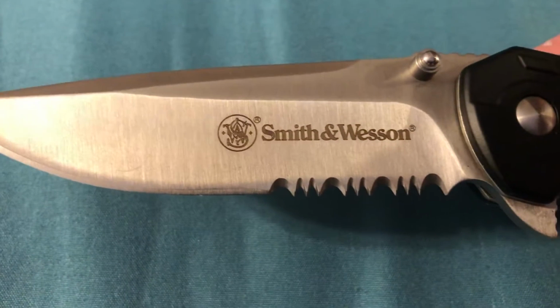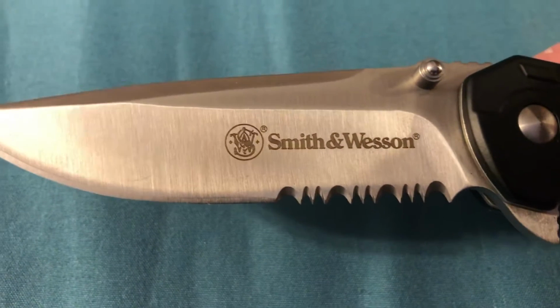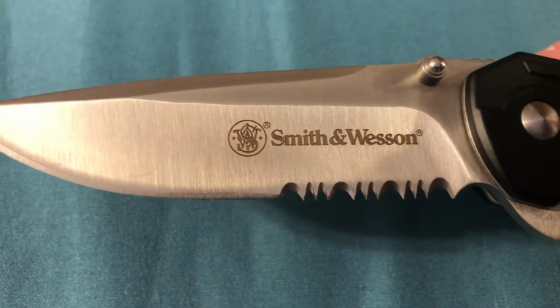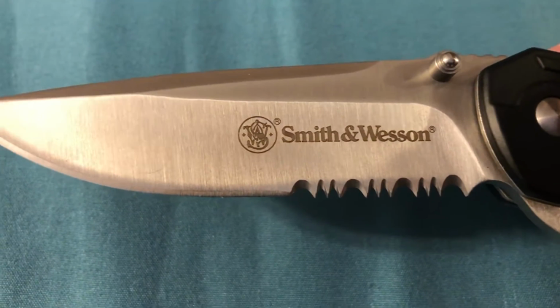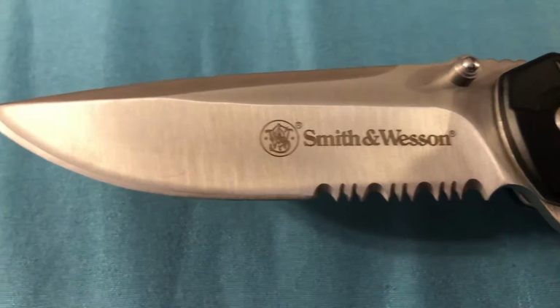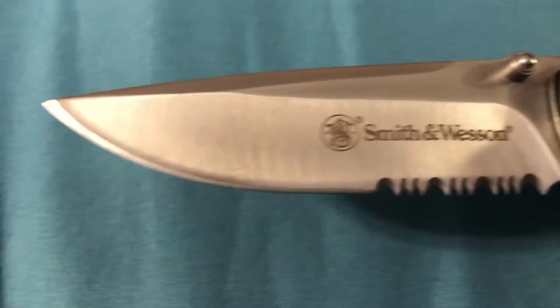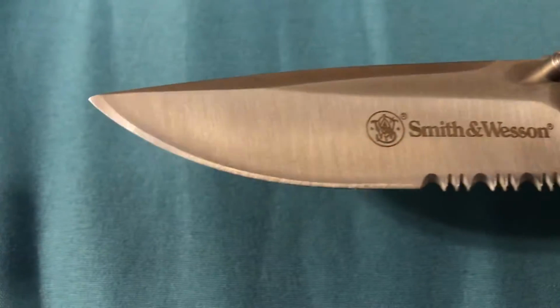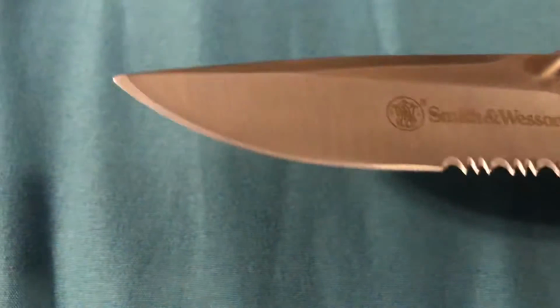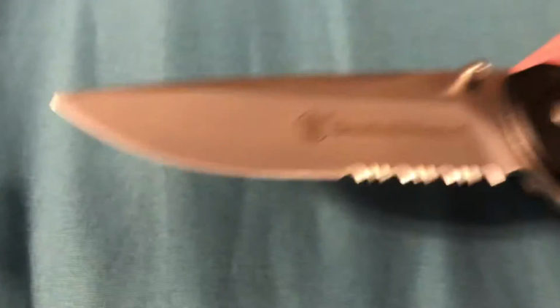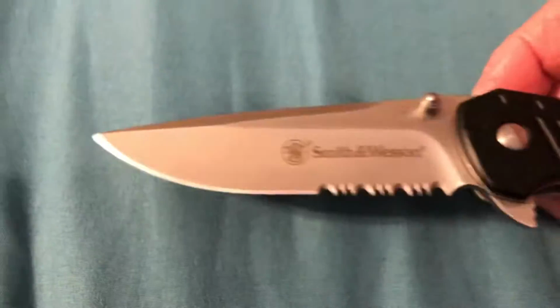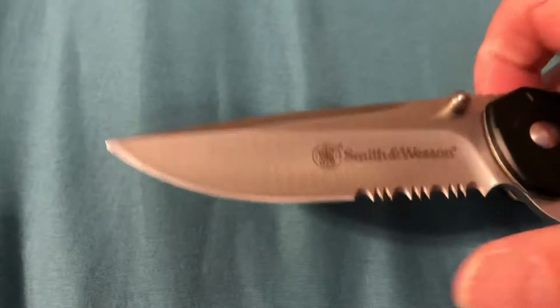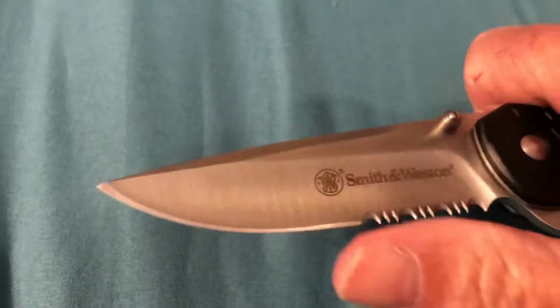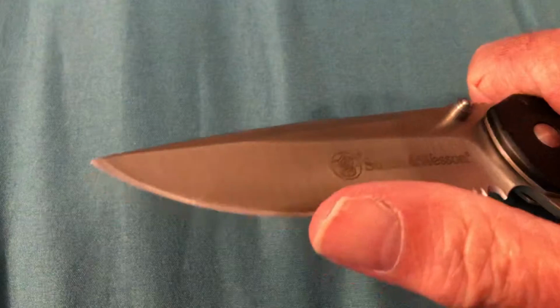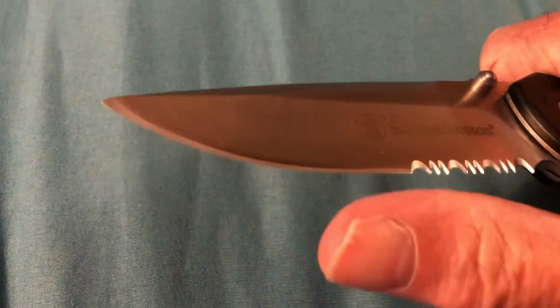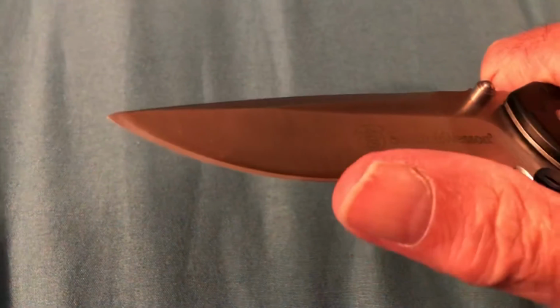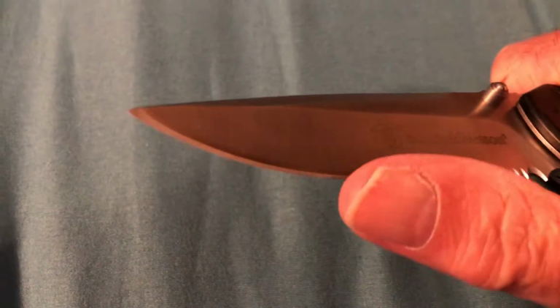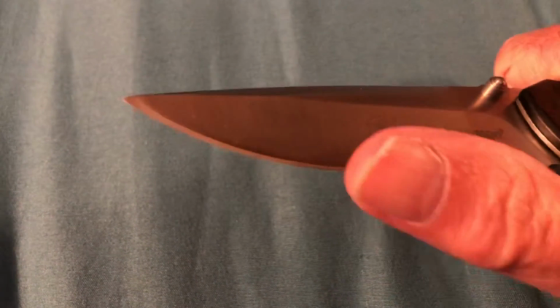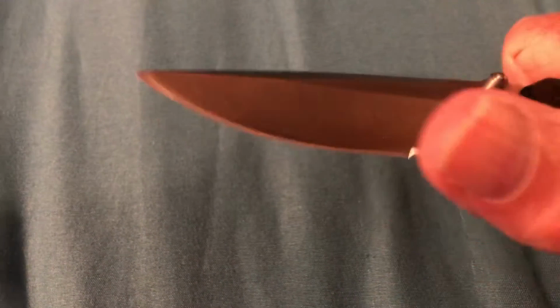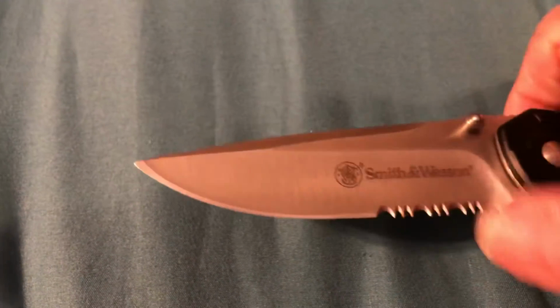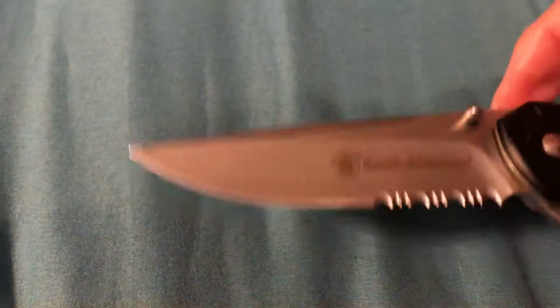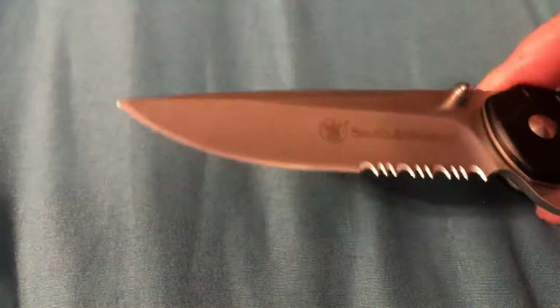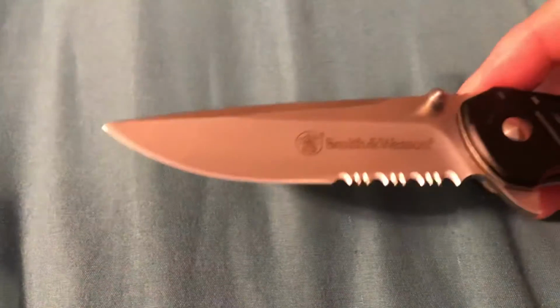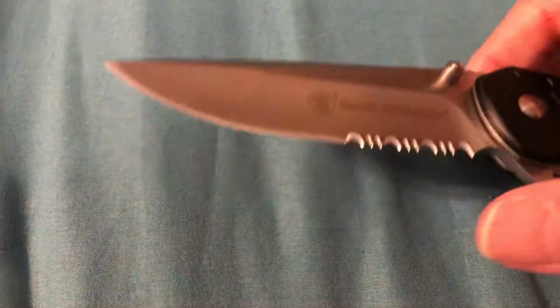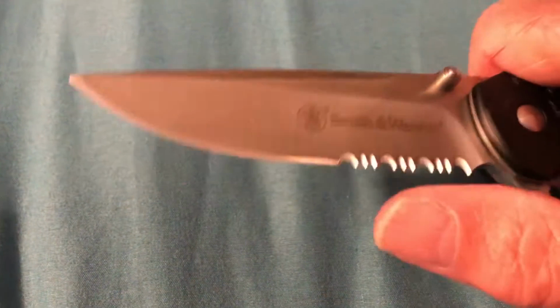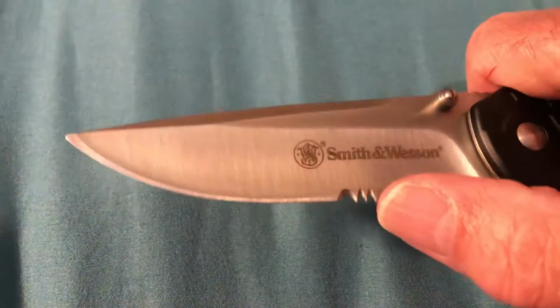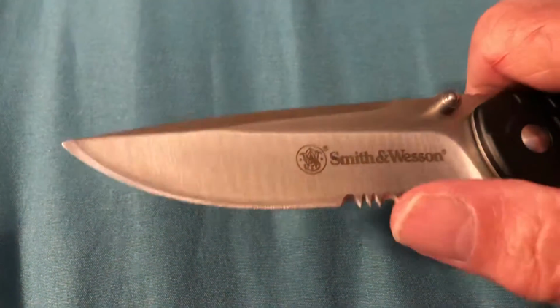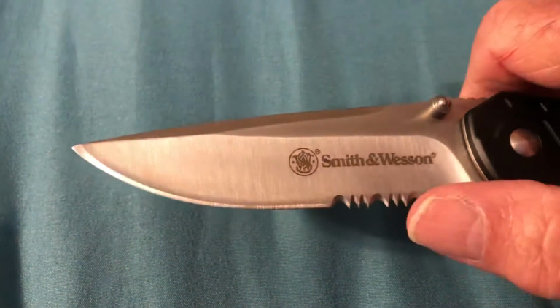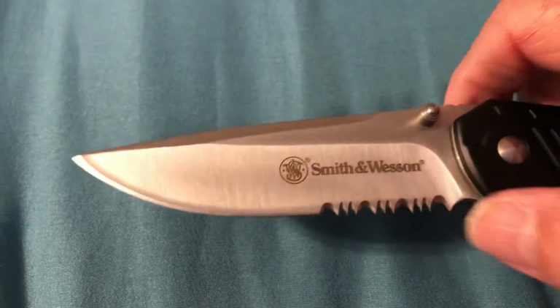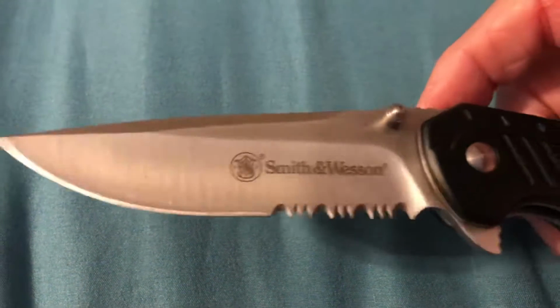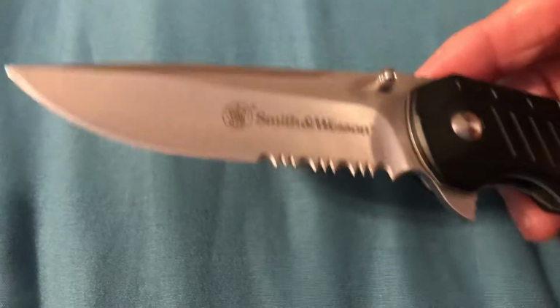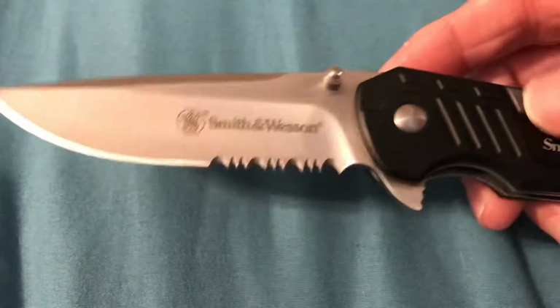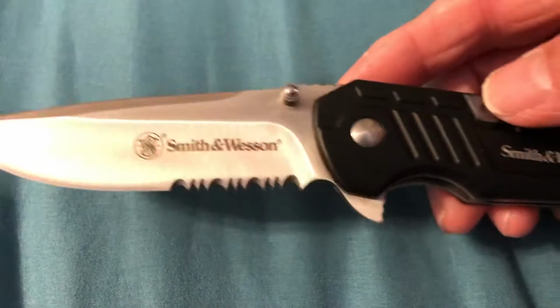Smith & Wesson. It's got a kind of sharp blade on it, serrated here at the edge's end. It's pretty sharp.